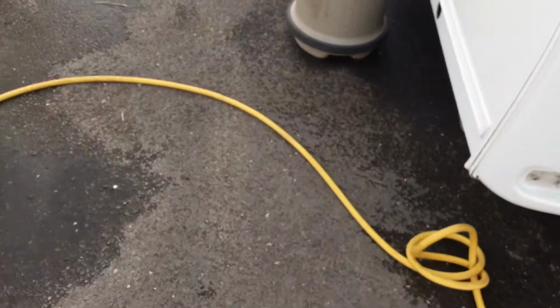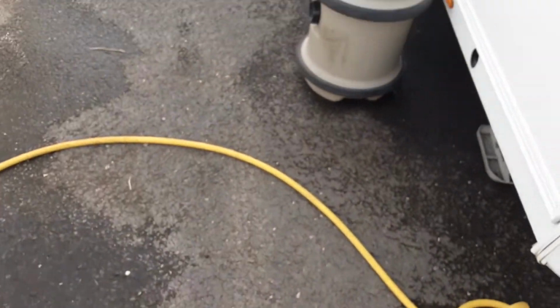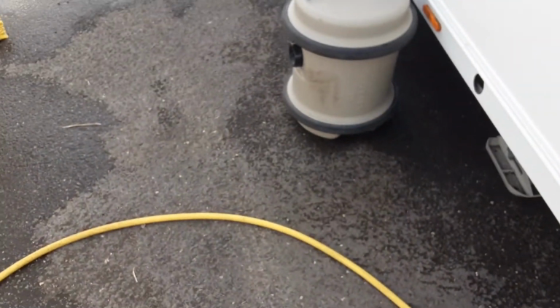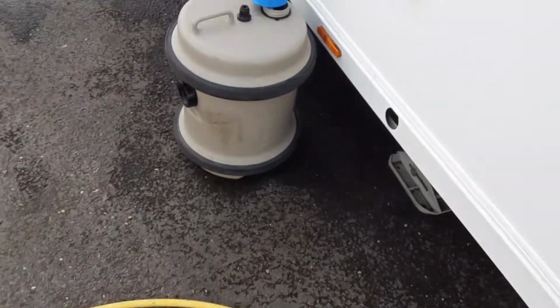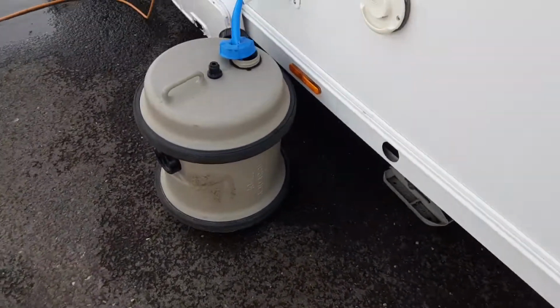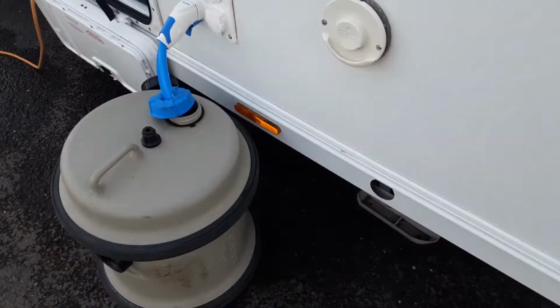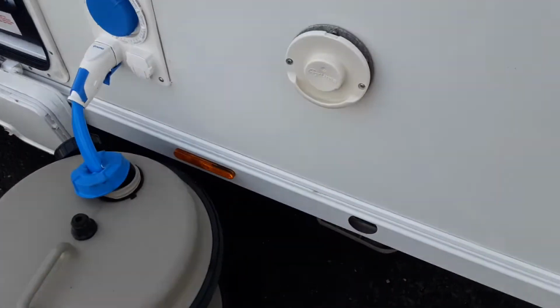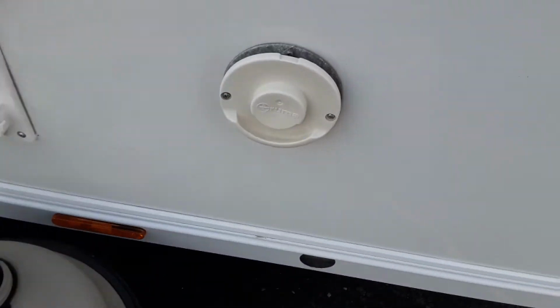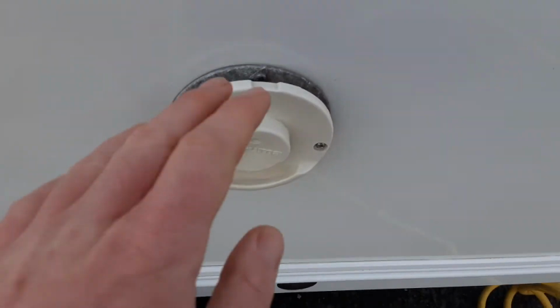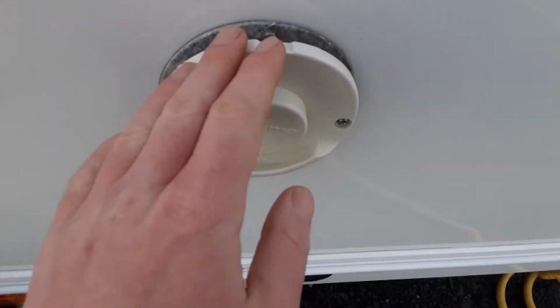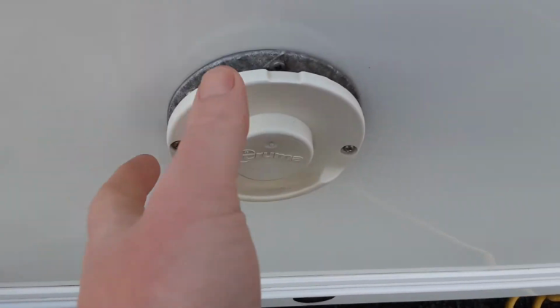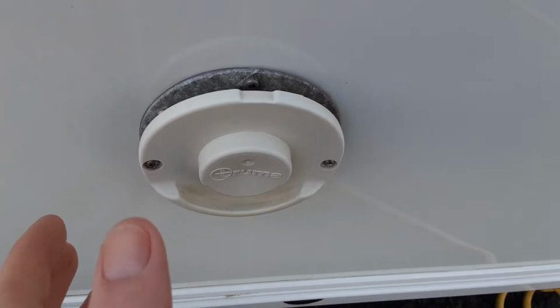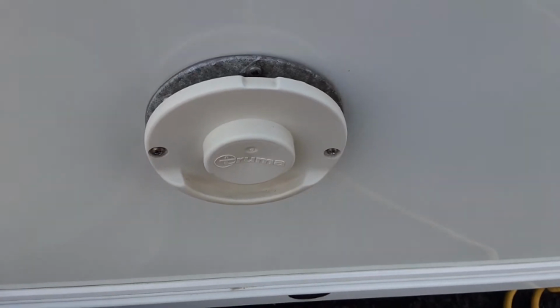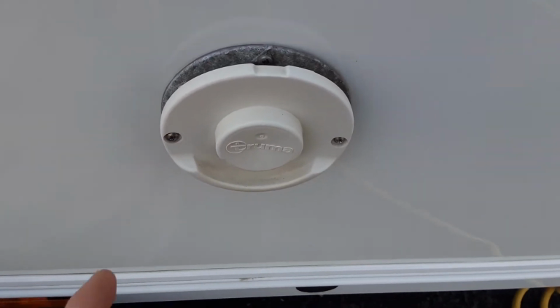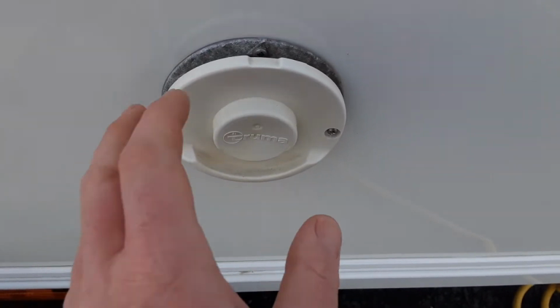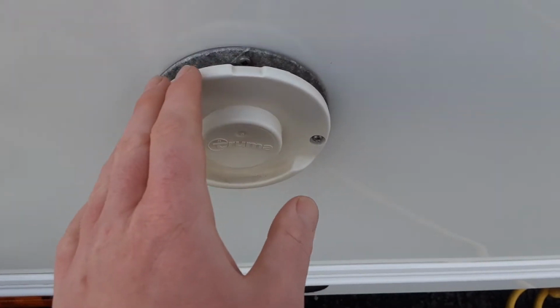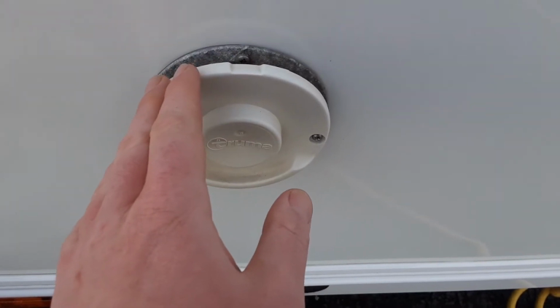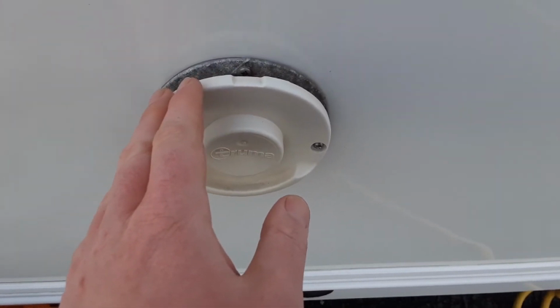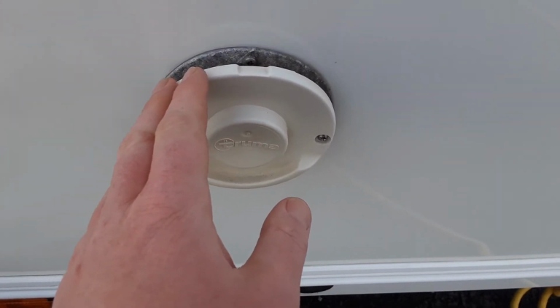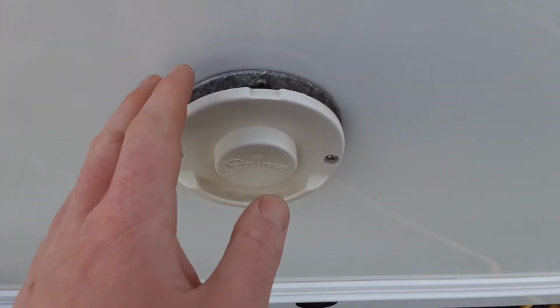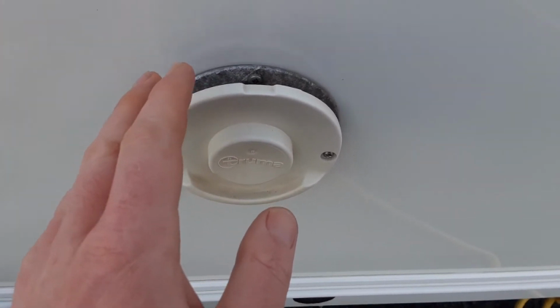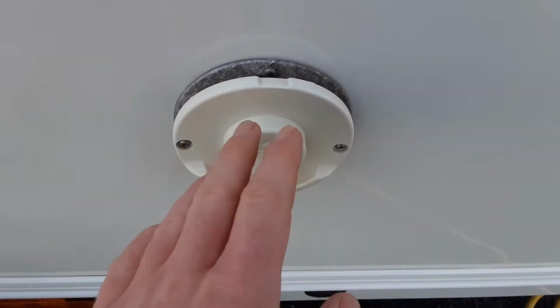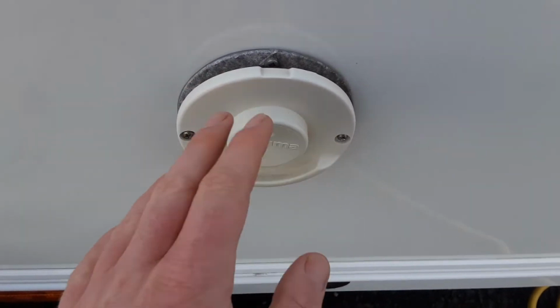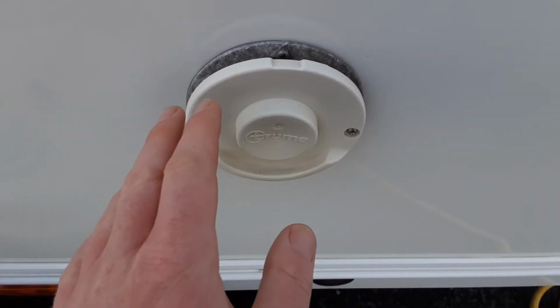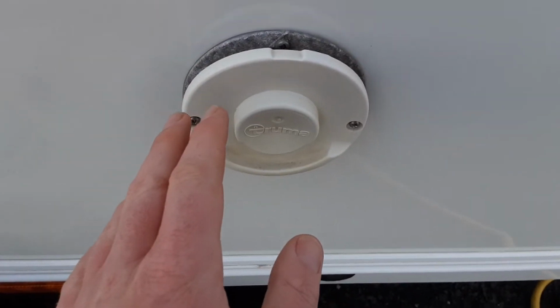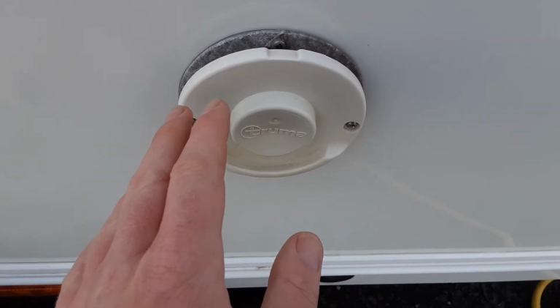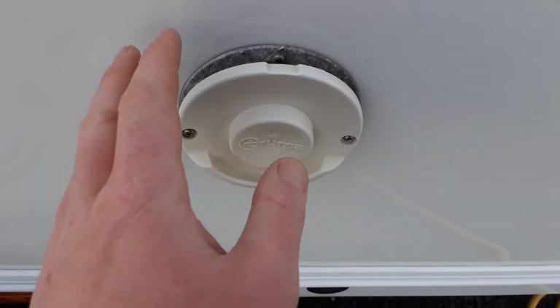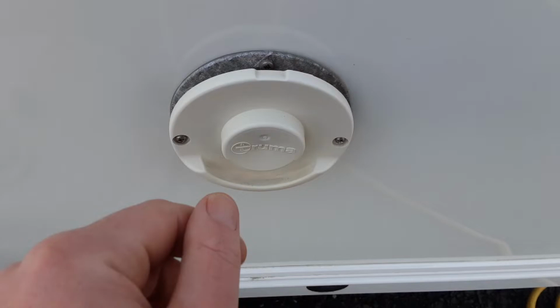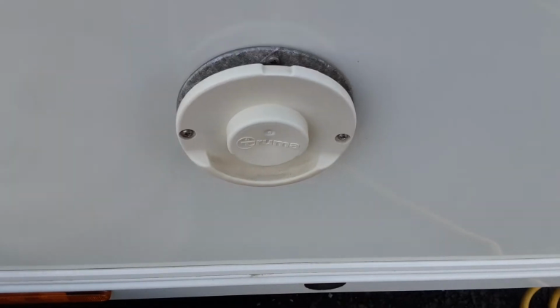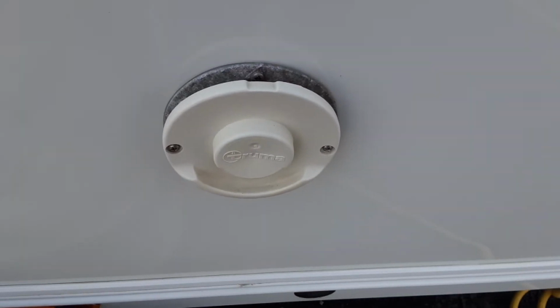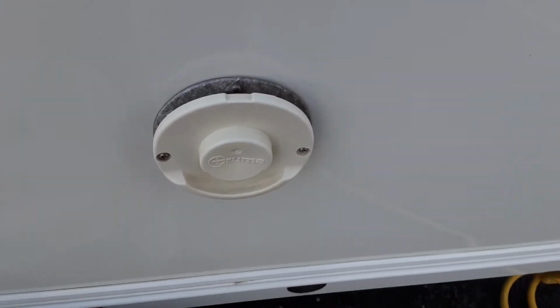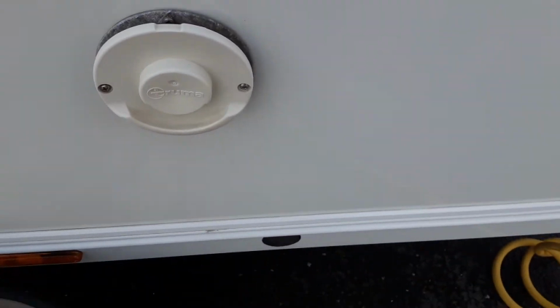Coming down the side of the caravan, you've got your heating and hot water flue which you see just here. You have to leave this open at all times, you never cover this up at all. You don't need to do anything with it — it's just a bit like the flue on the side of your house.